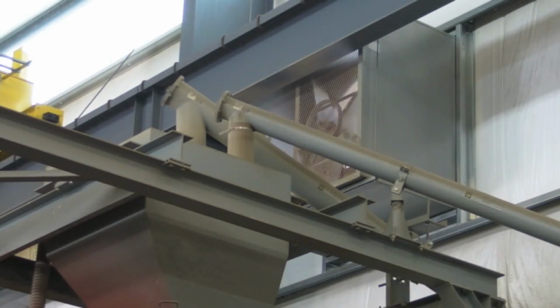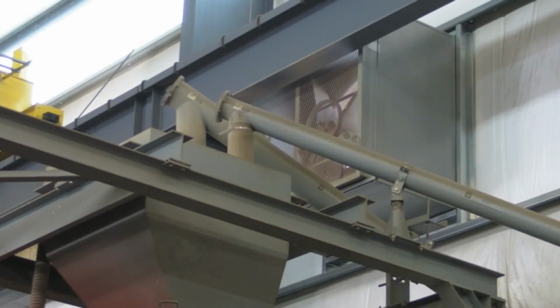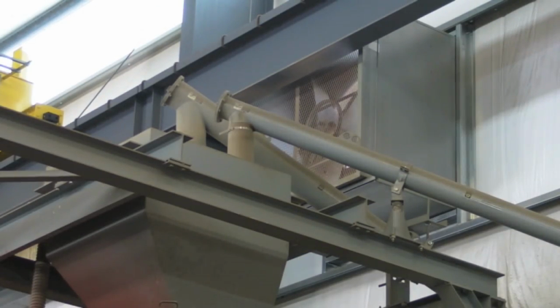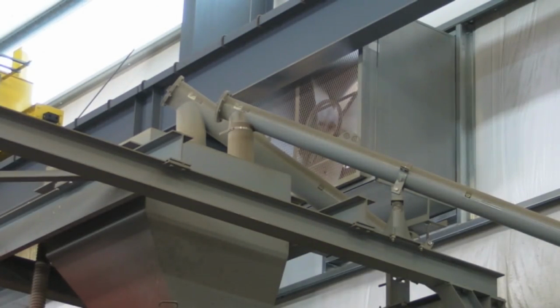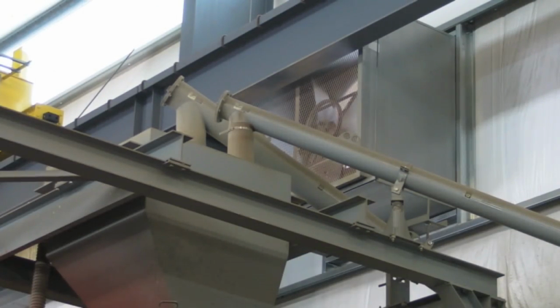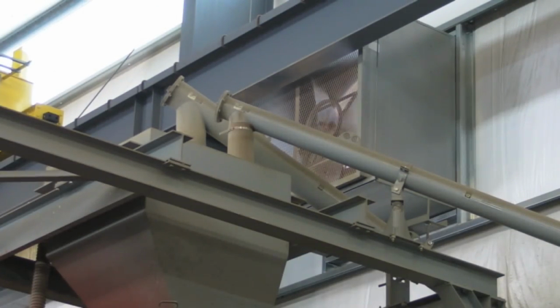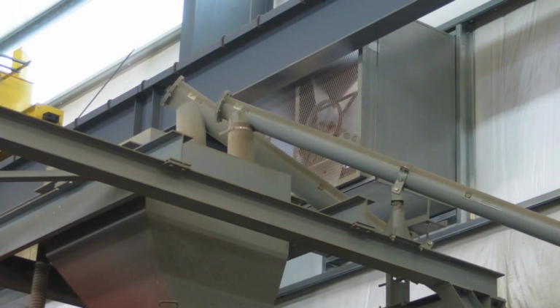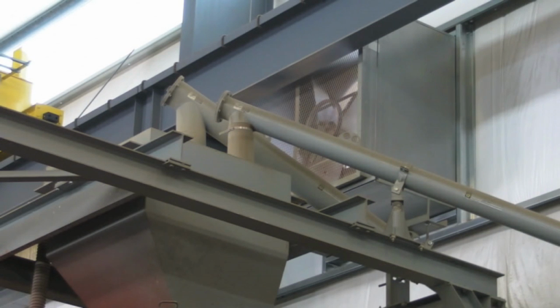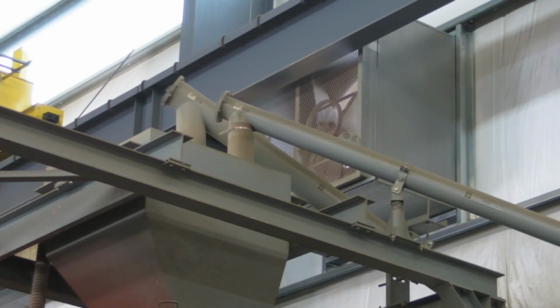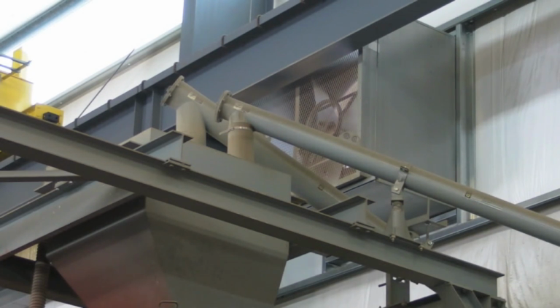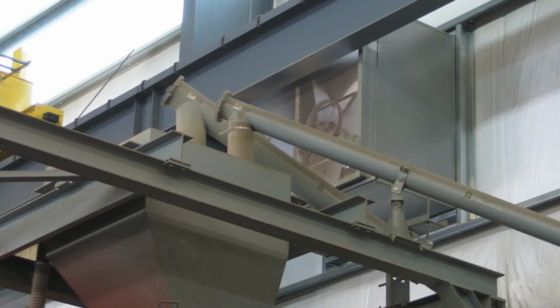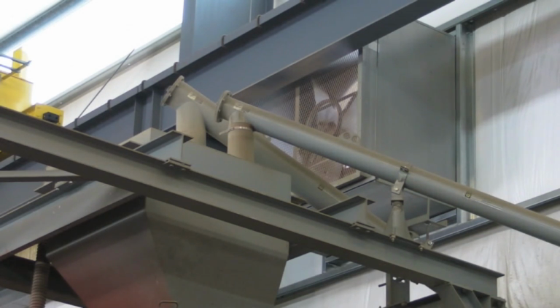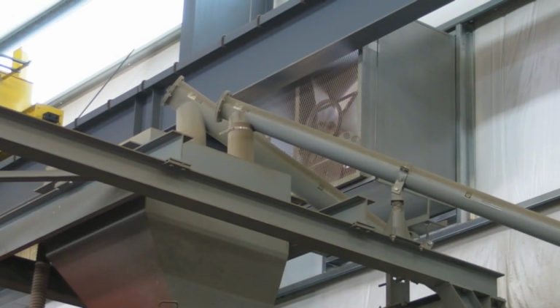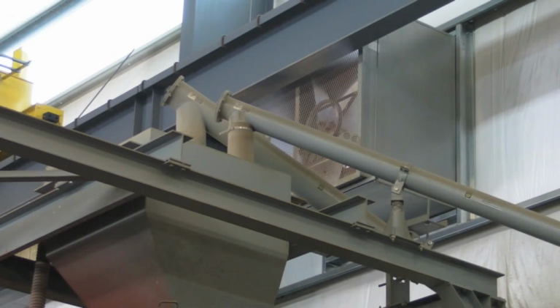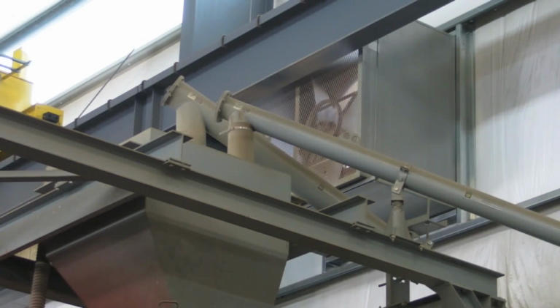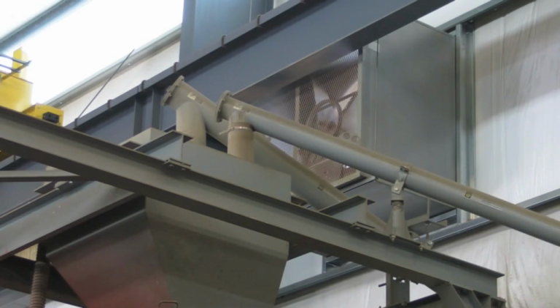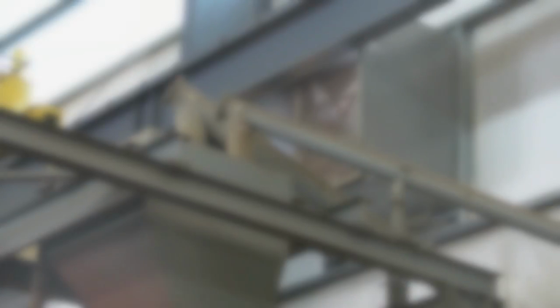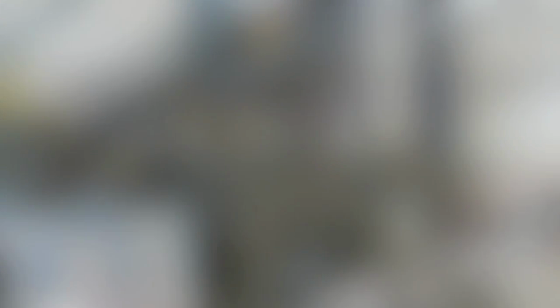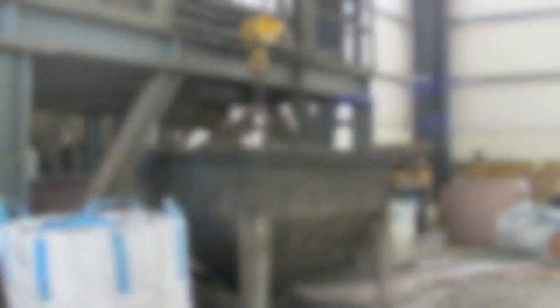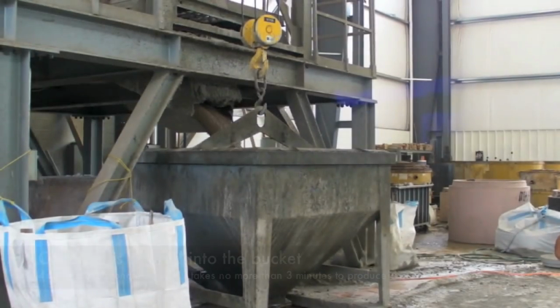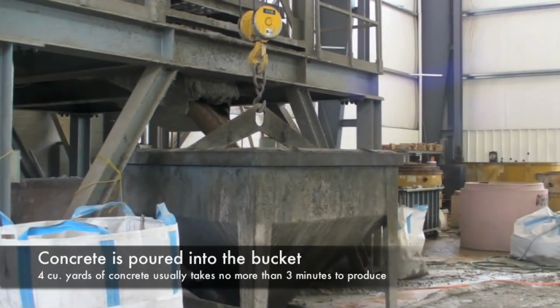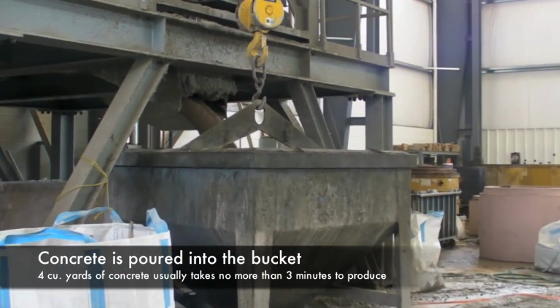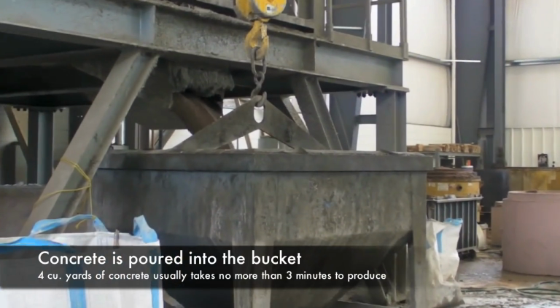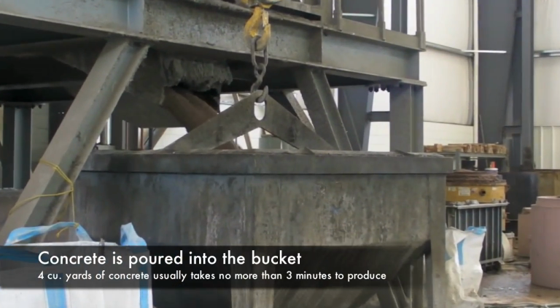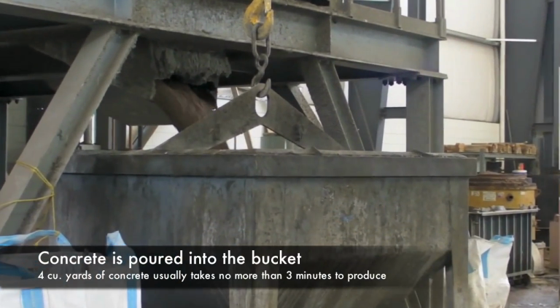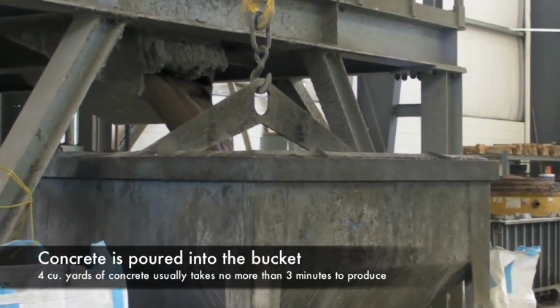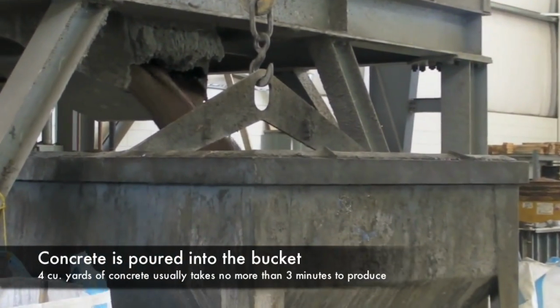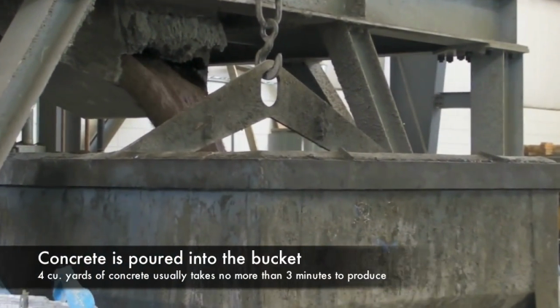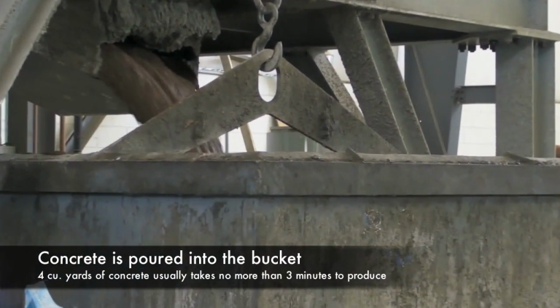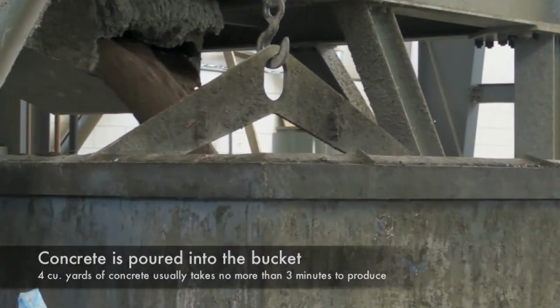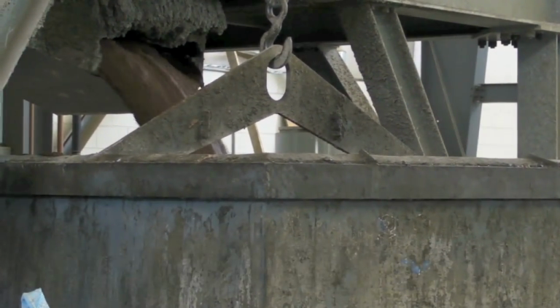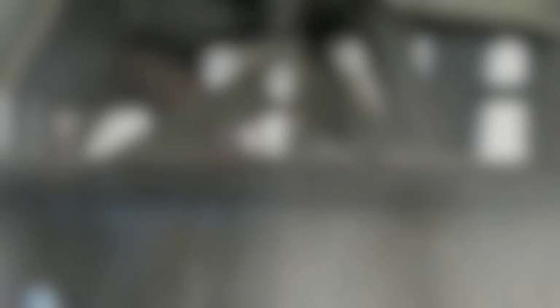Cement and fly ash are delivered through screw conveyors that drop into a separate weigh bin directly on top of the mixer. Three minutes later, the concrete is thoroughly mixed and ready to be dumped in the transport bucket.